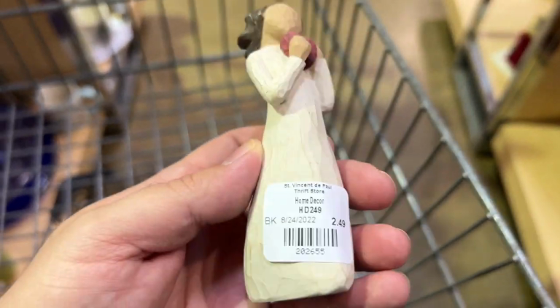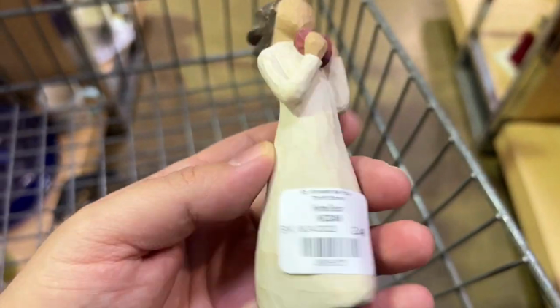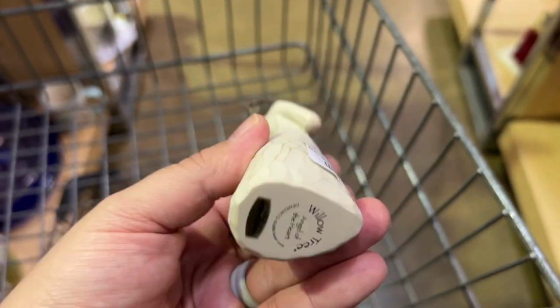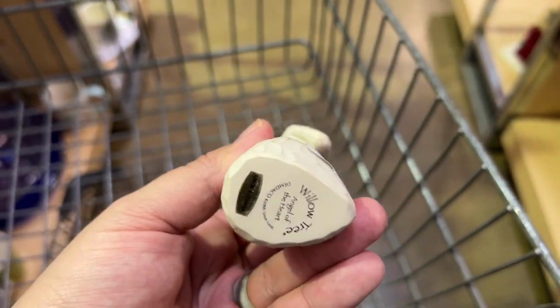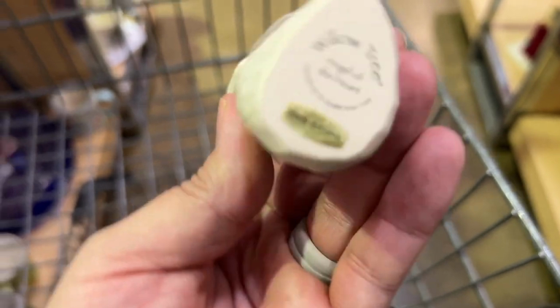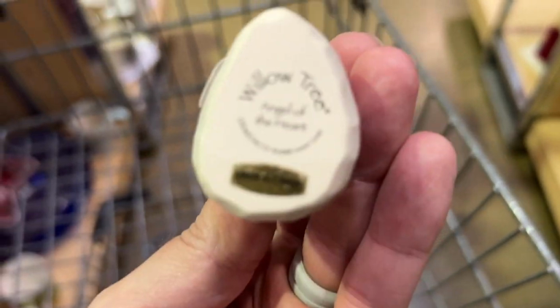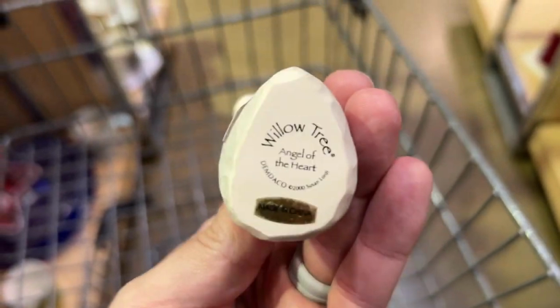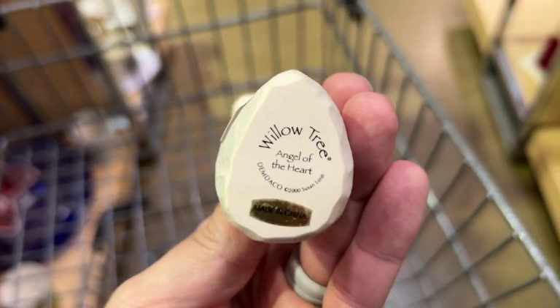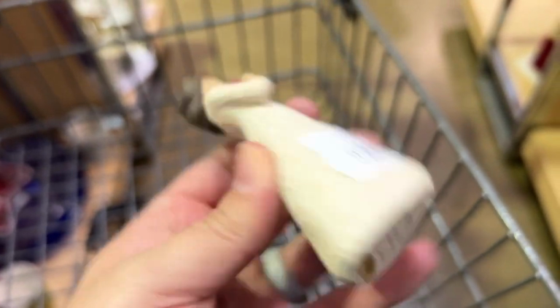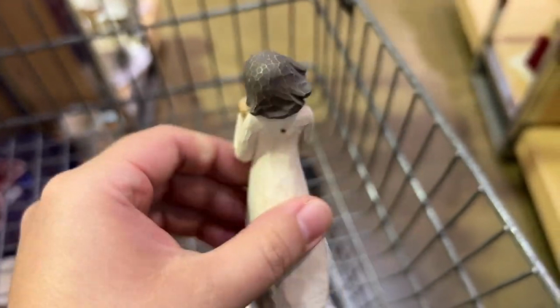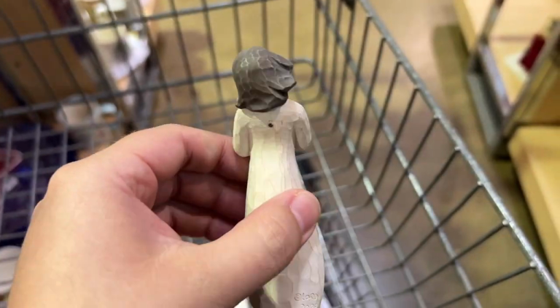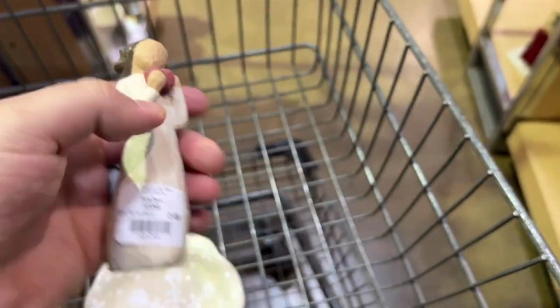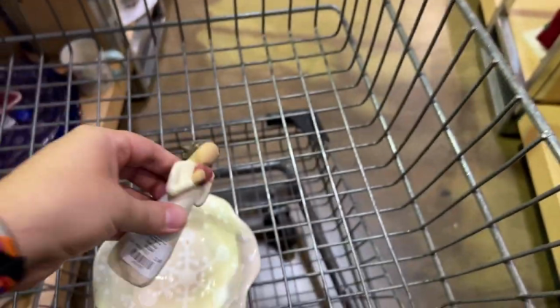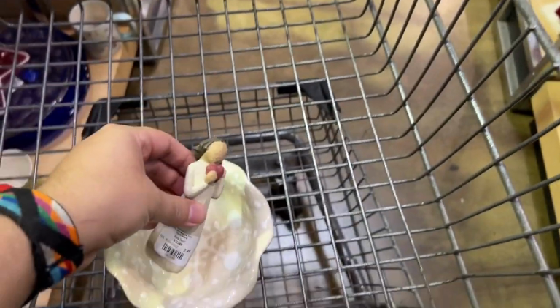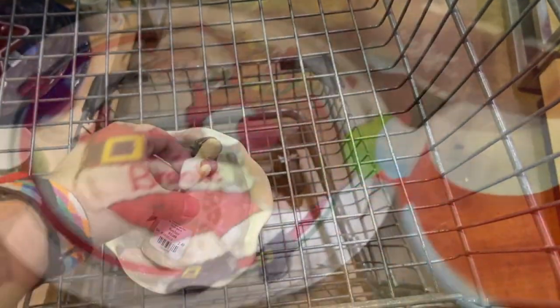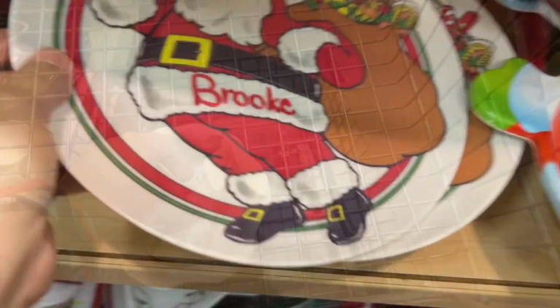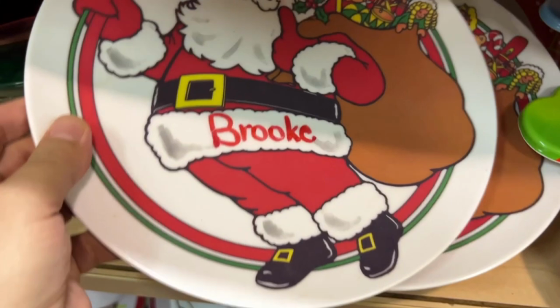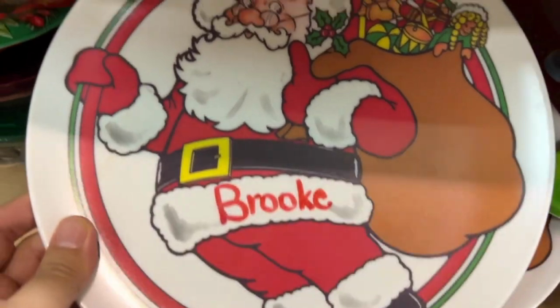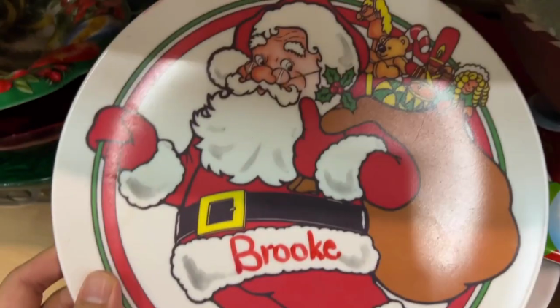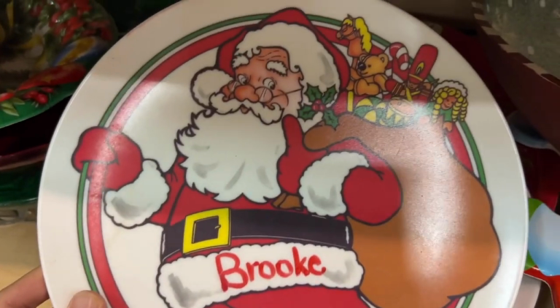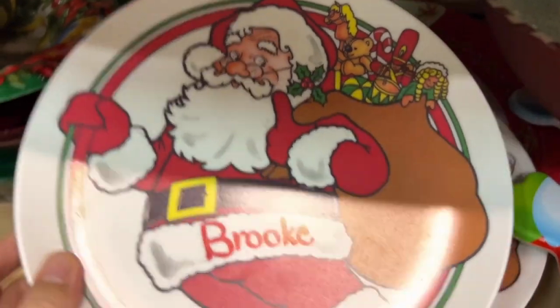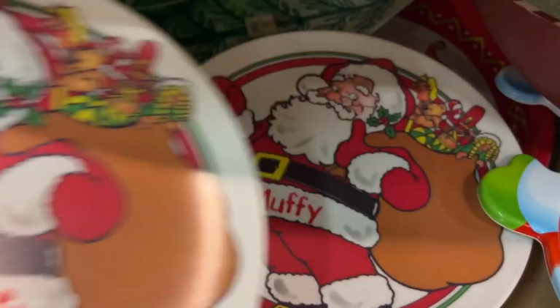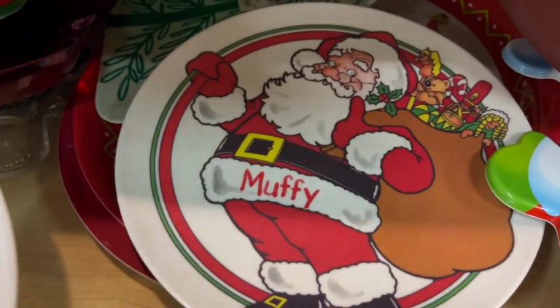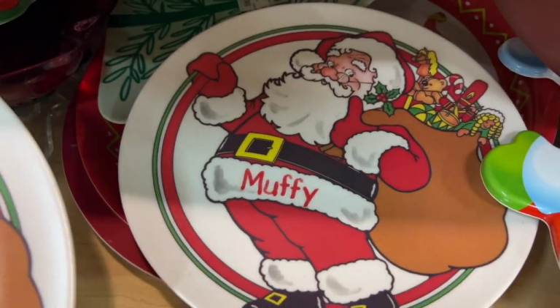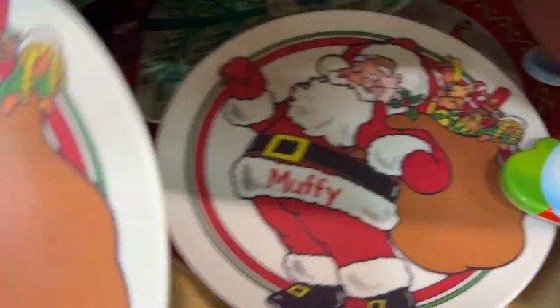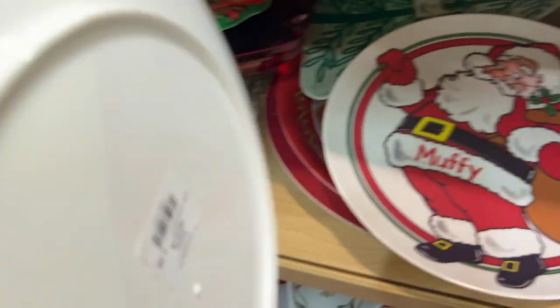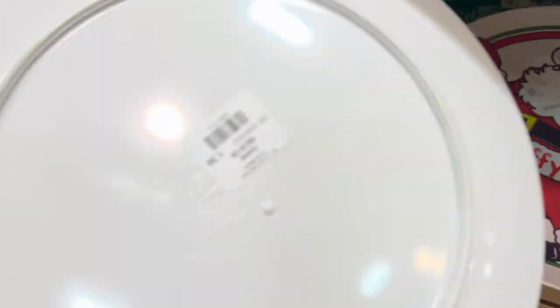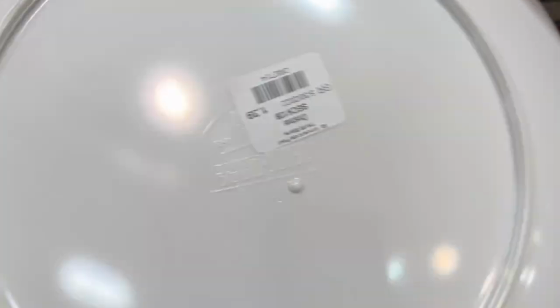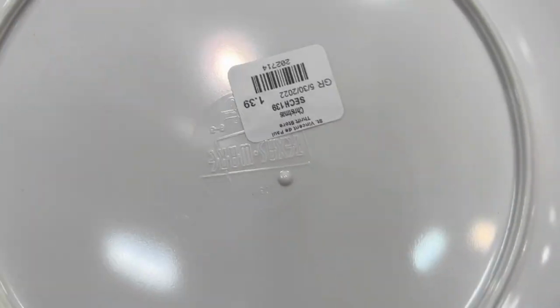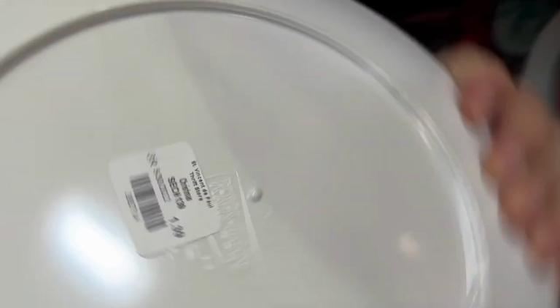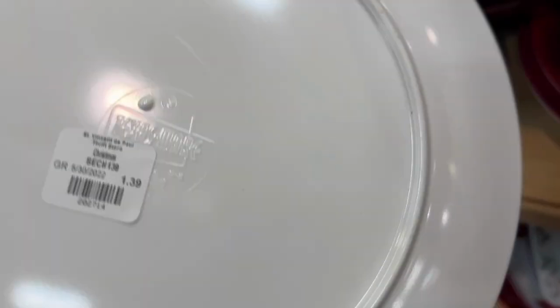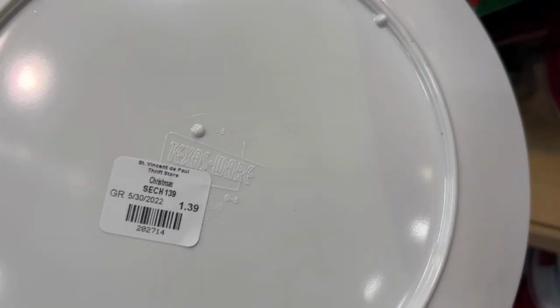I thought about getting this Willow Tree figurine, especially because my mom collects them, but I noticed it didn't have the wings. That's always so frustrating — sometimes there's a reason why things end up in the thrift store.